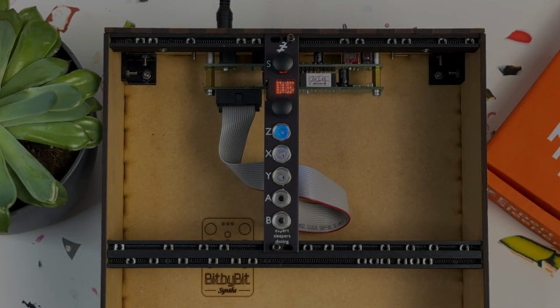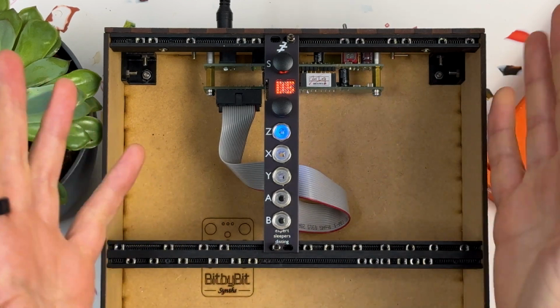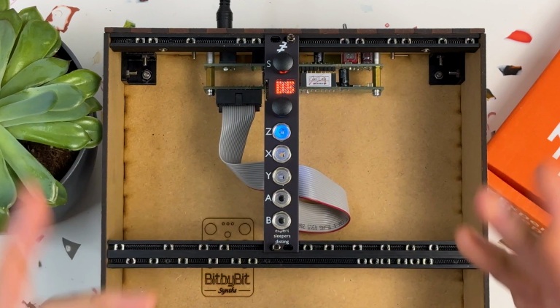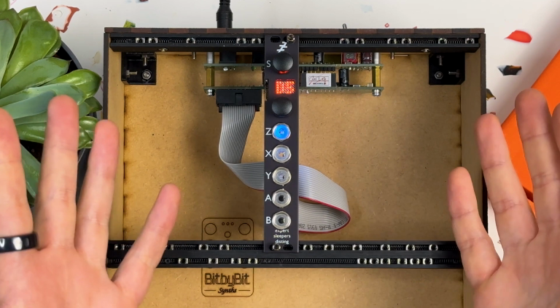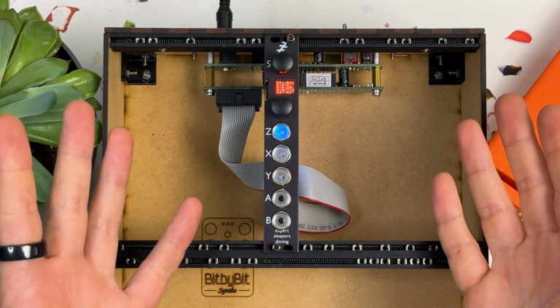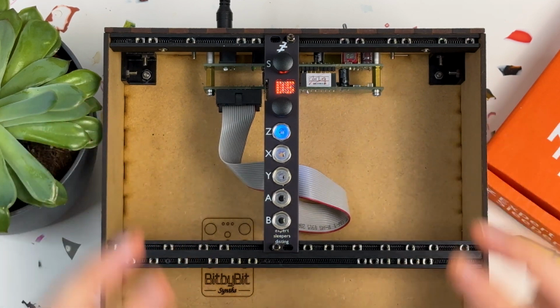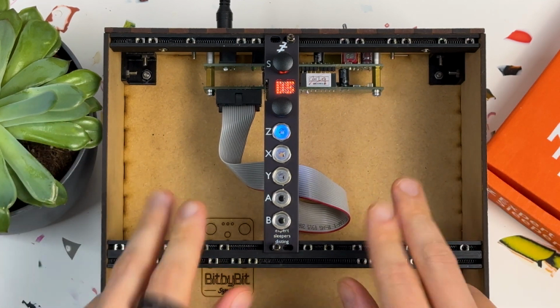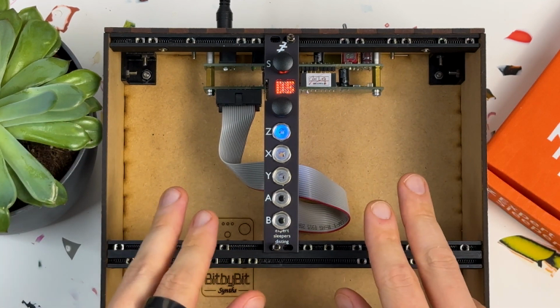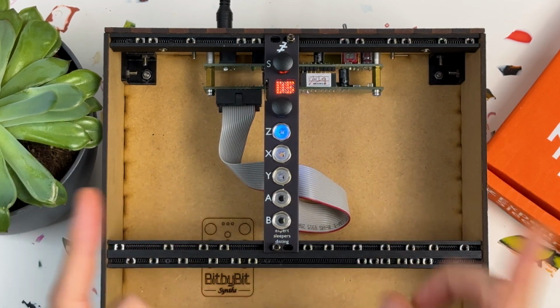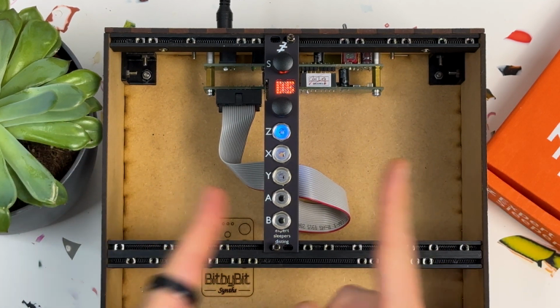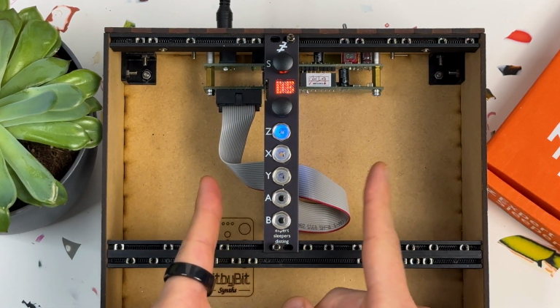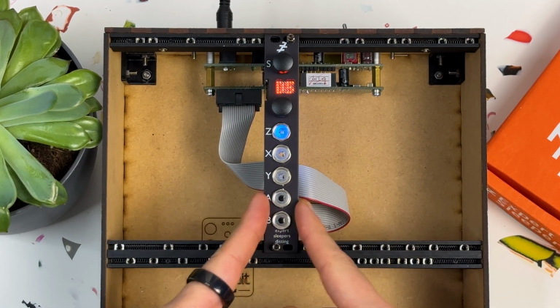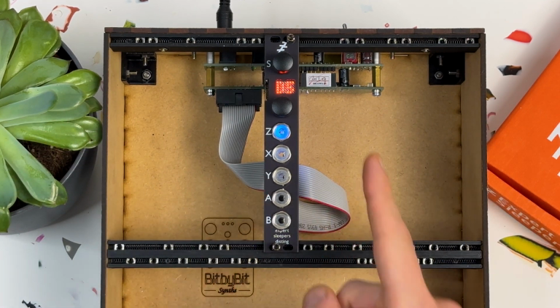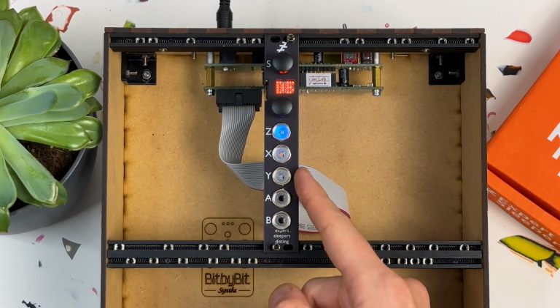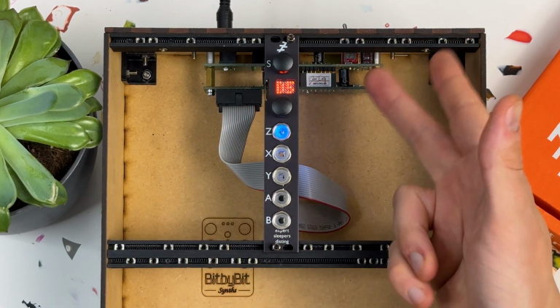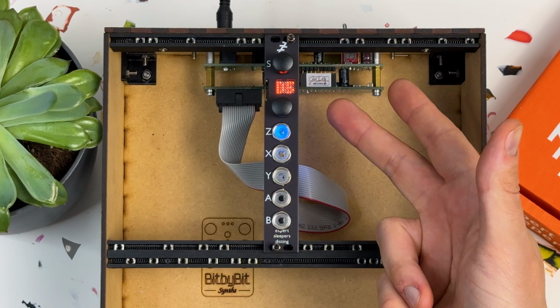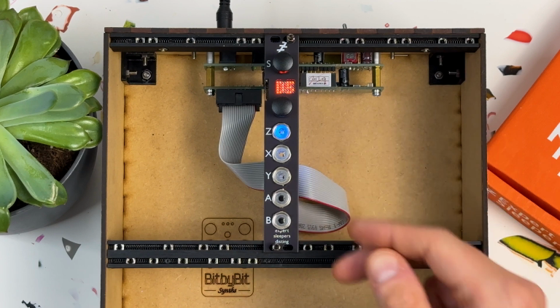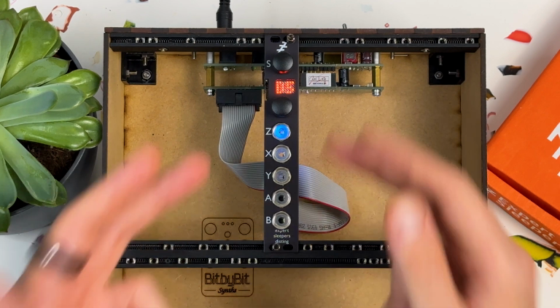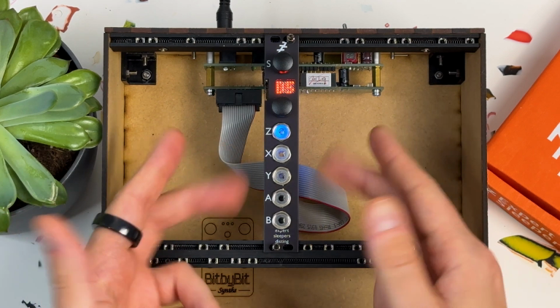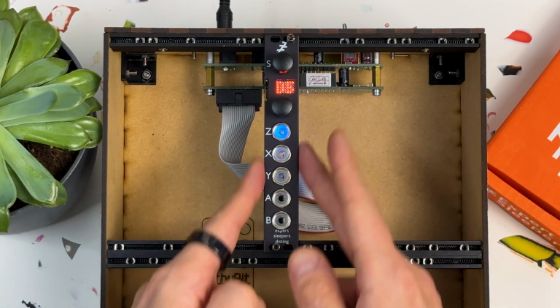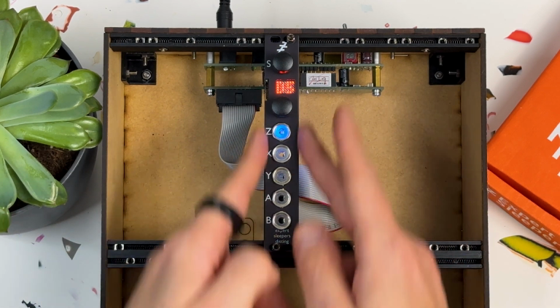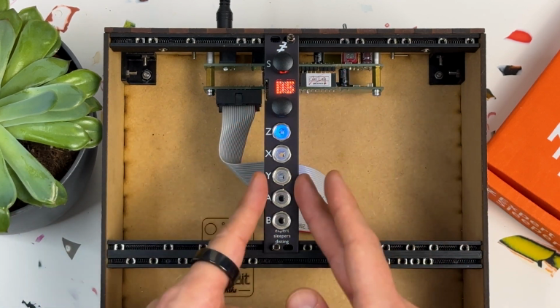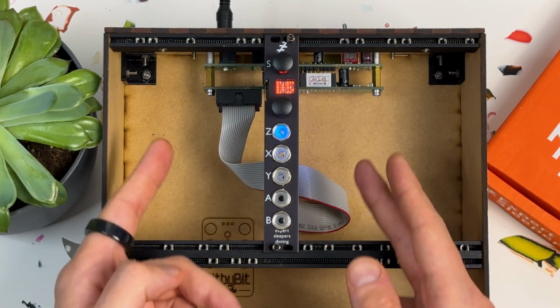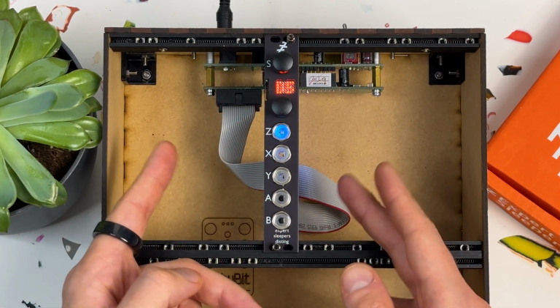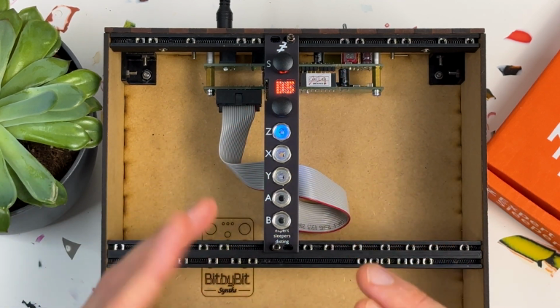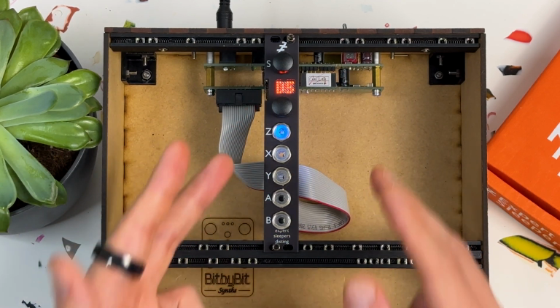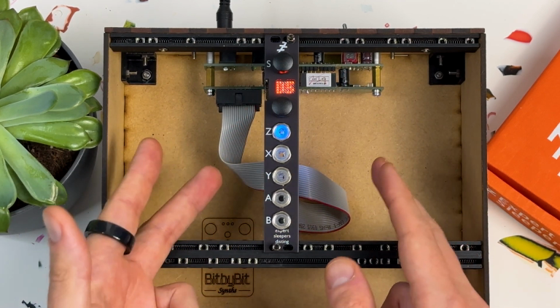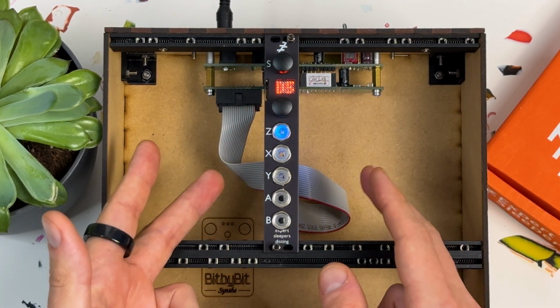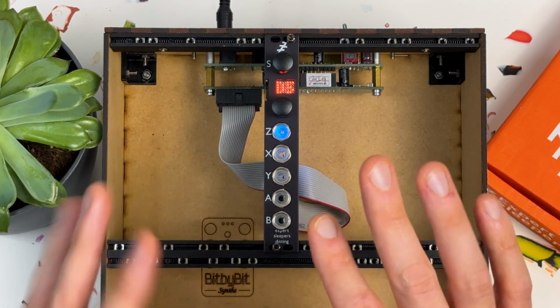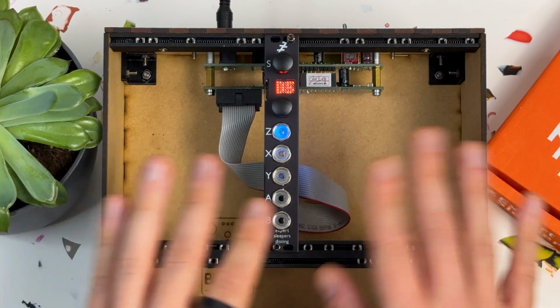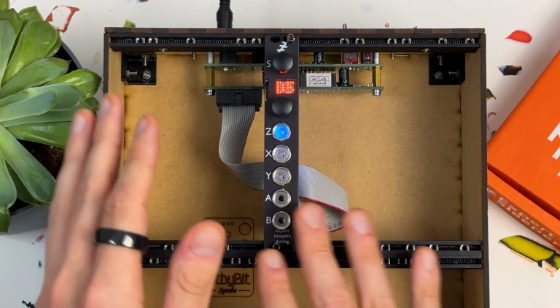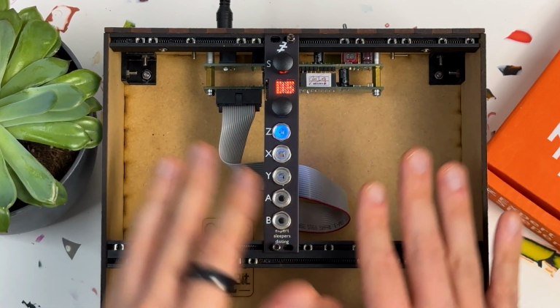Hello, Tom here for Signal Sounds. This is another video all about the small but mighty Disting Mark IV from Expert Sleepers. This 4HP multifunctional Eurorack module now has well over 100 algorithms offering just about every function you can think of.